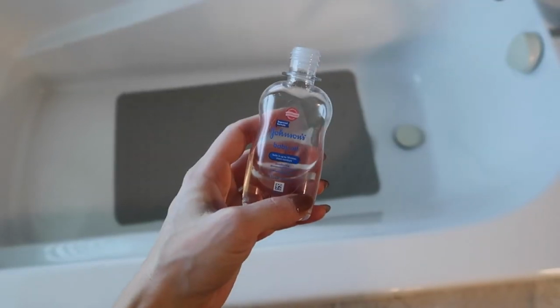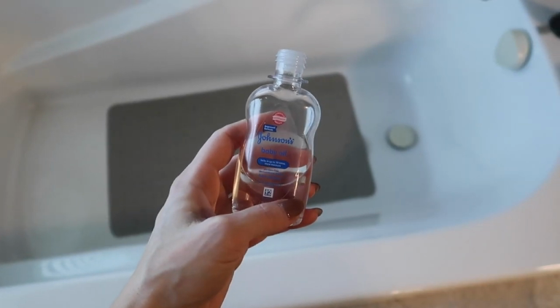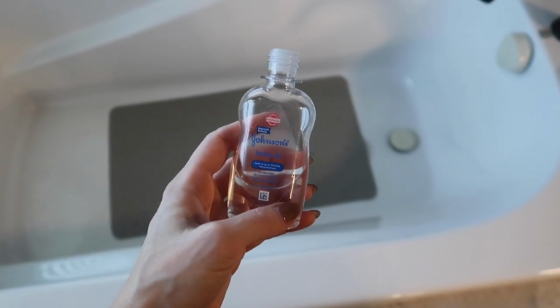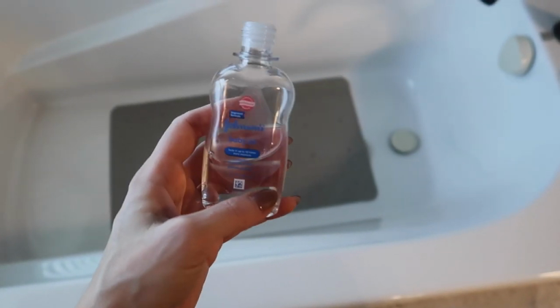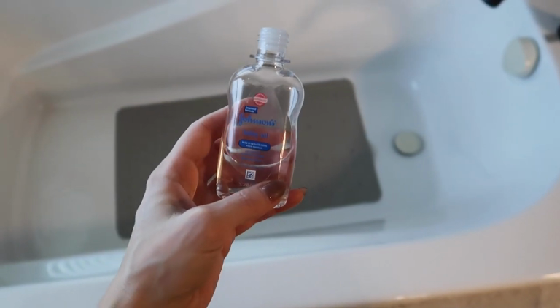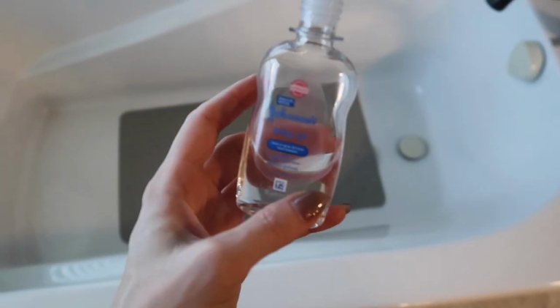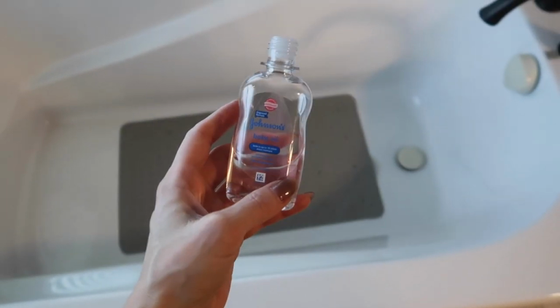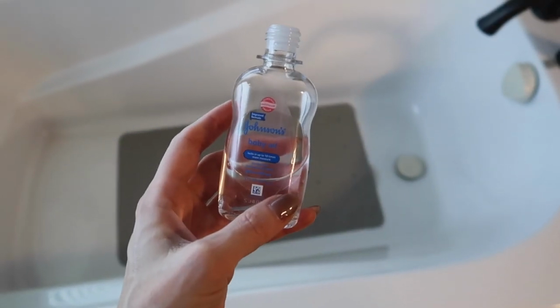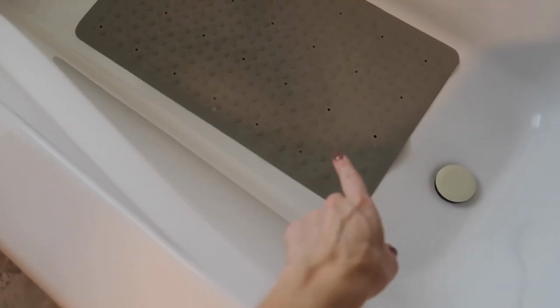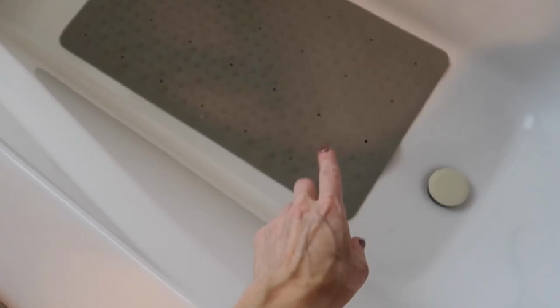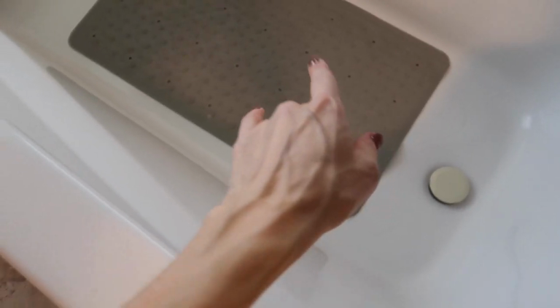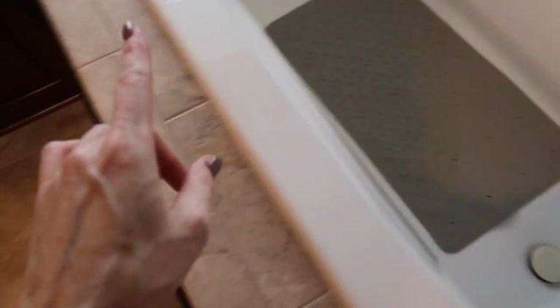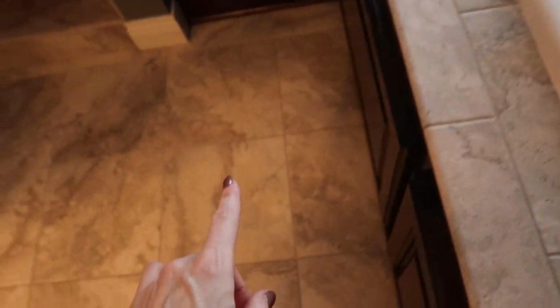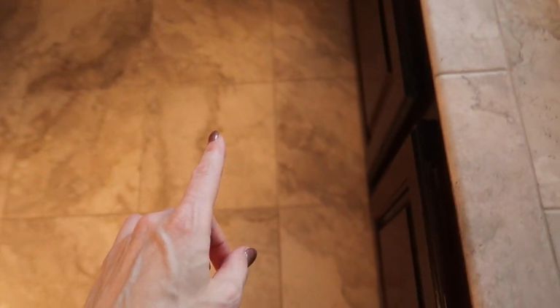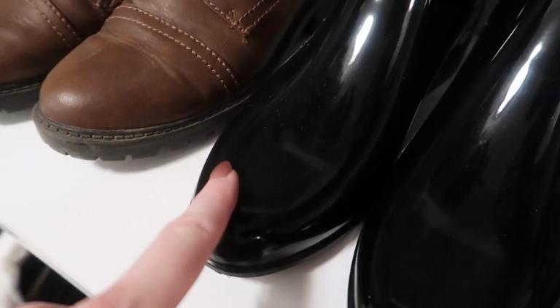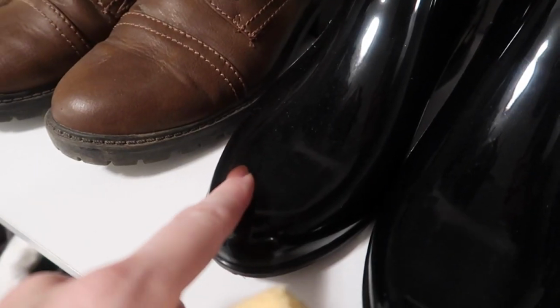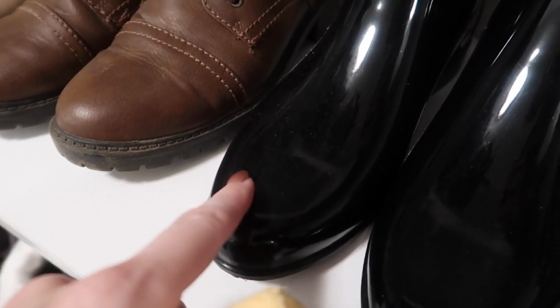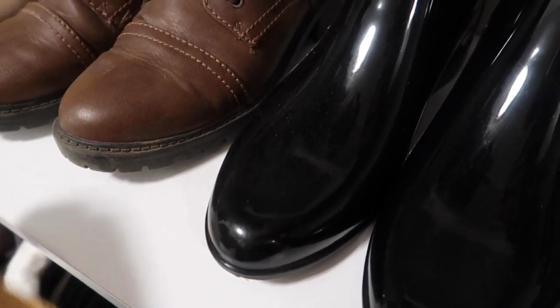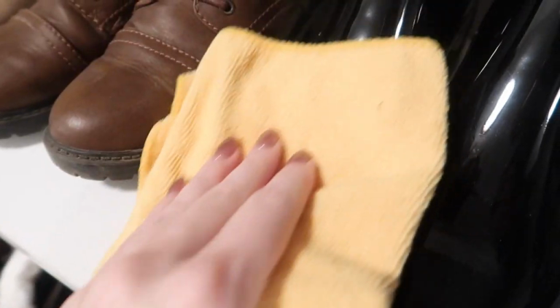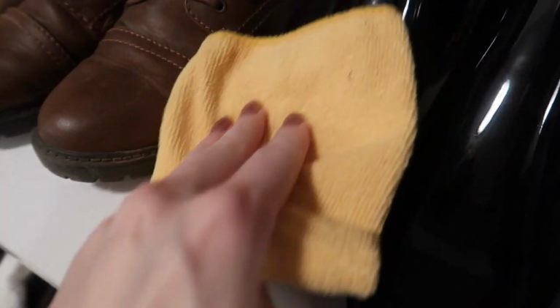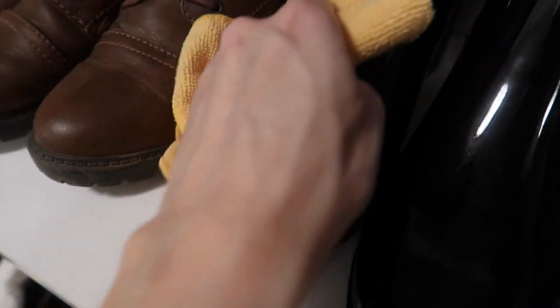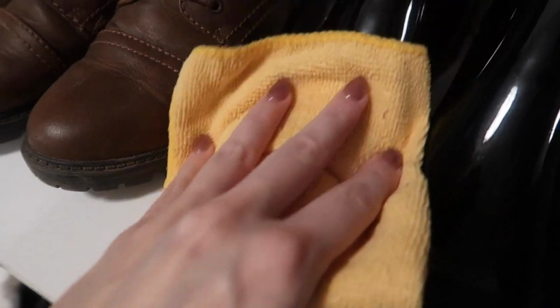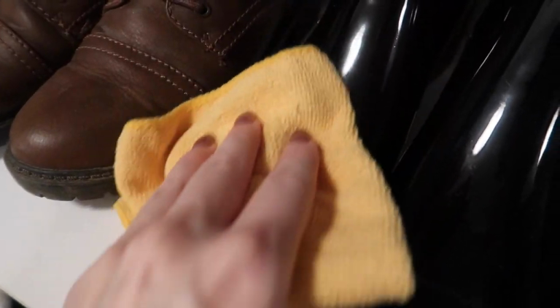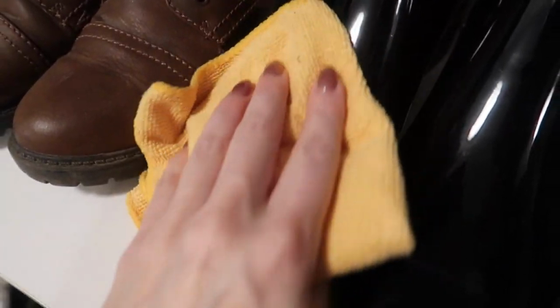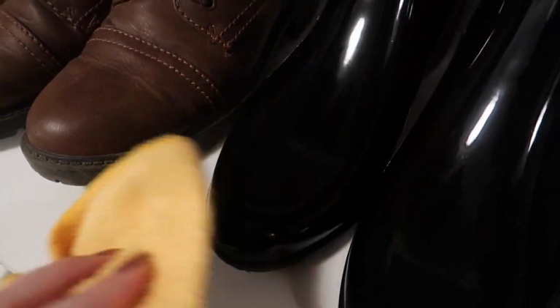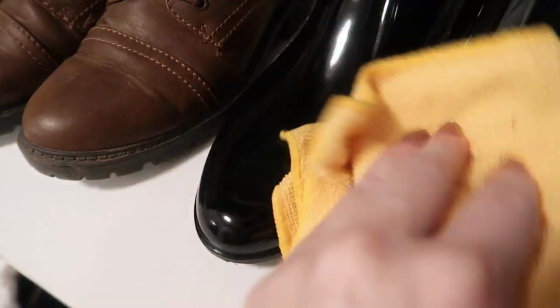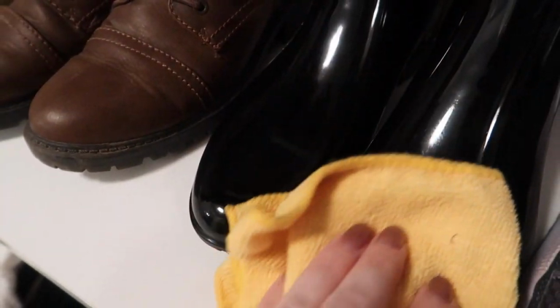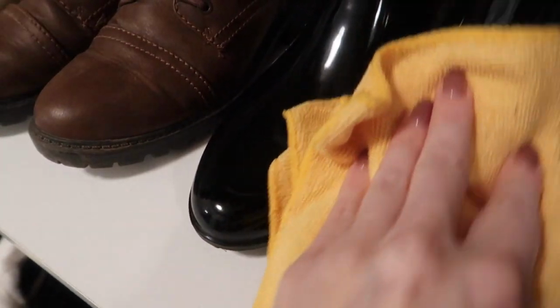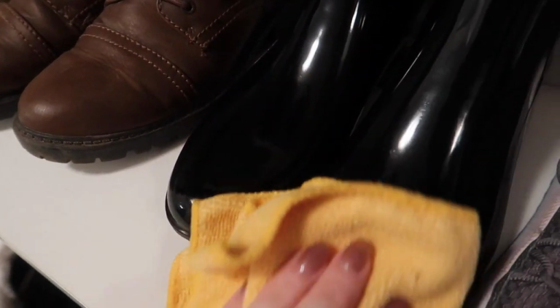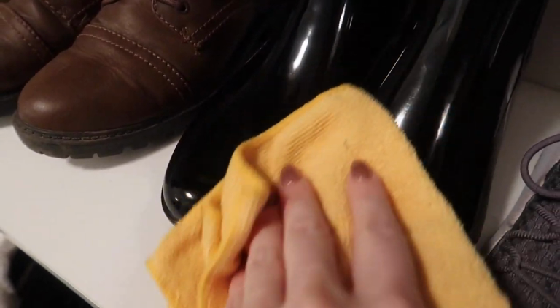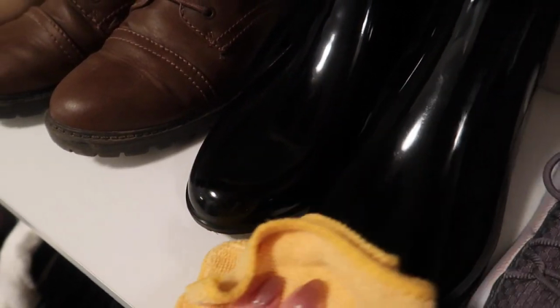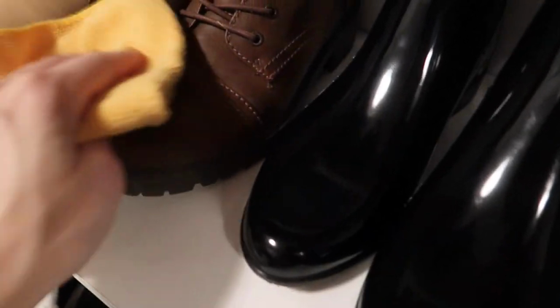You can add this to your bath for extra soft, luxurious skin. Just be careful though when you are stepping out of your bathtub. Look at these shoes. You can use baby oil to buff your shoes and your handbags. That is looking nice.